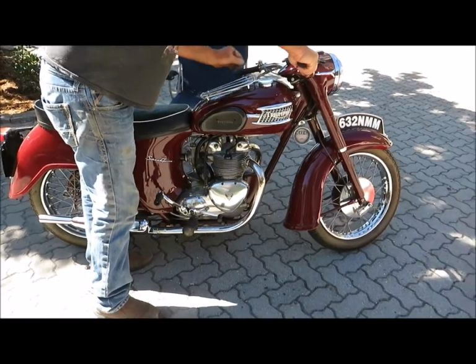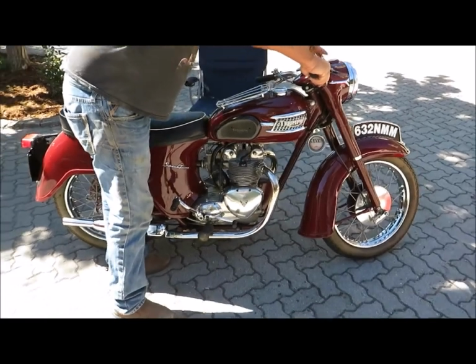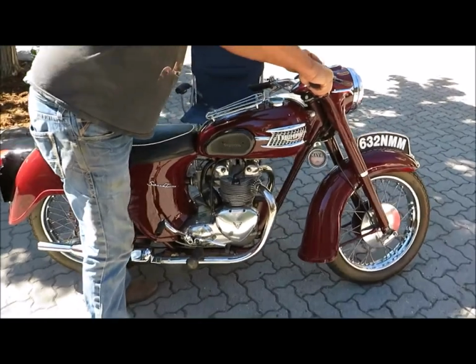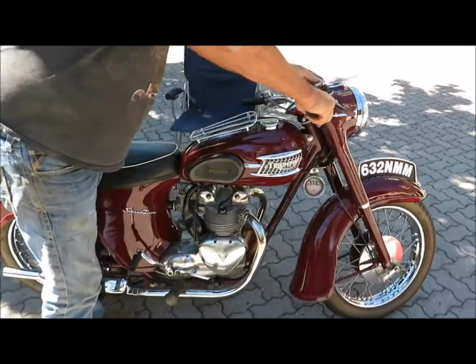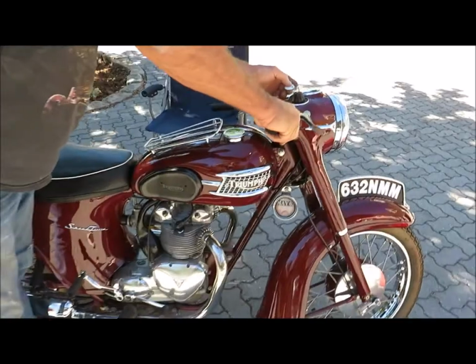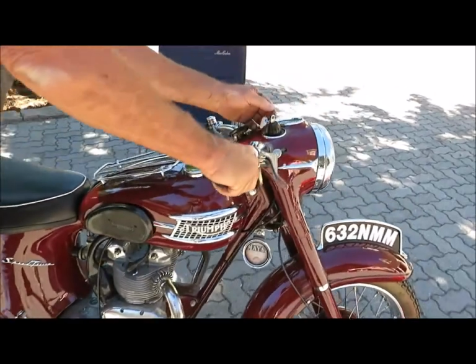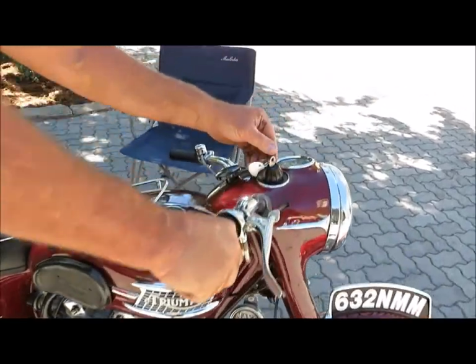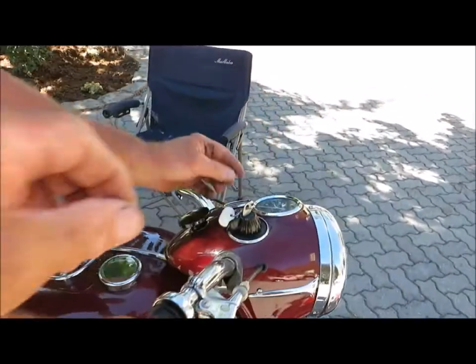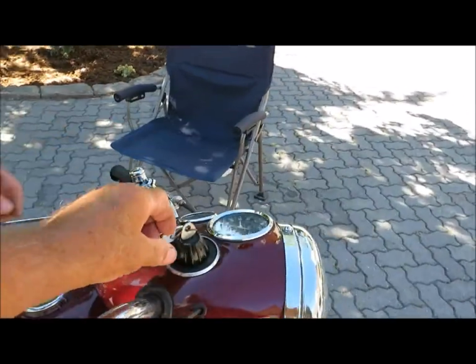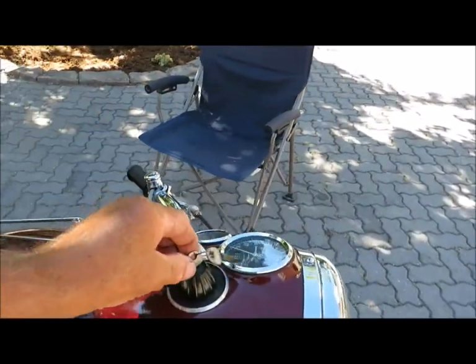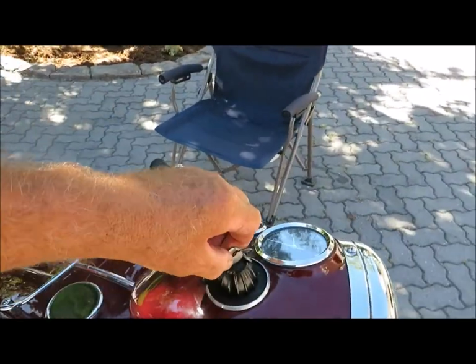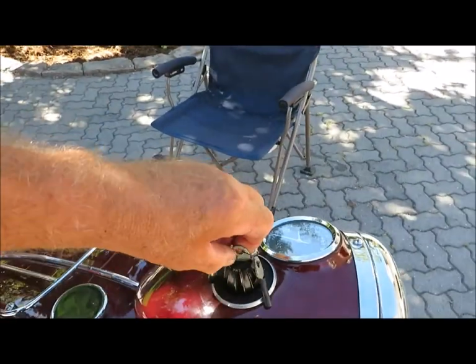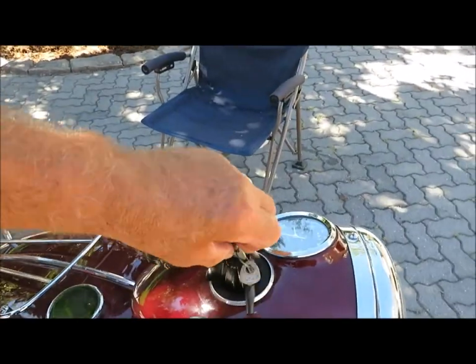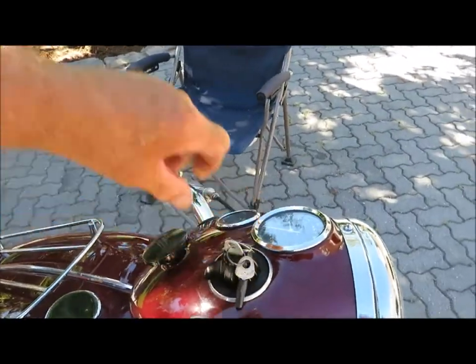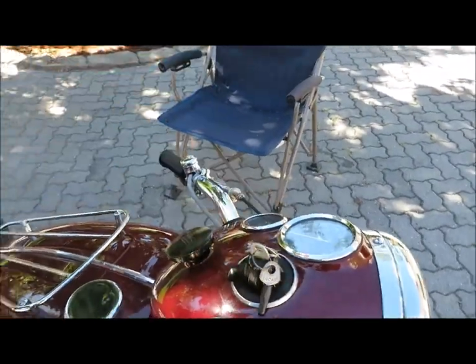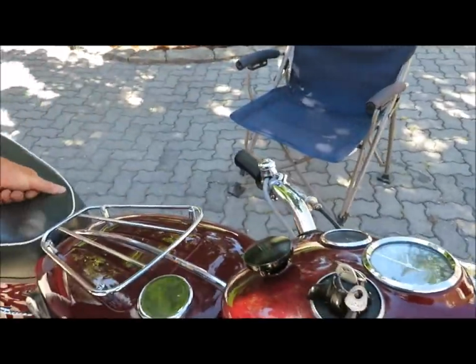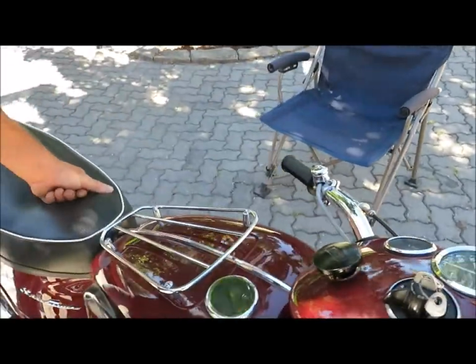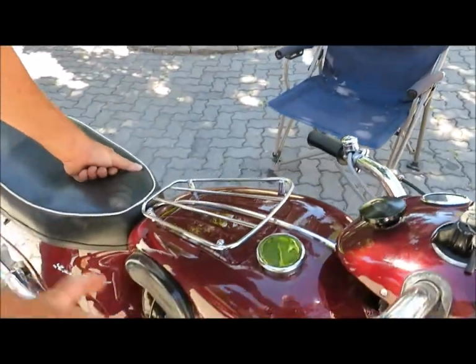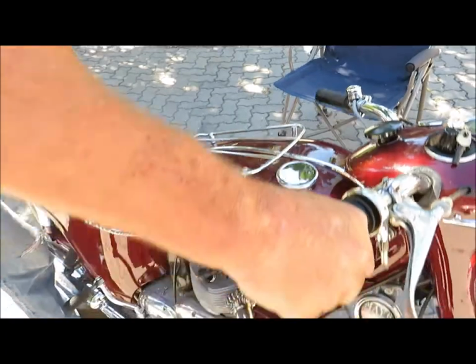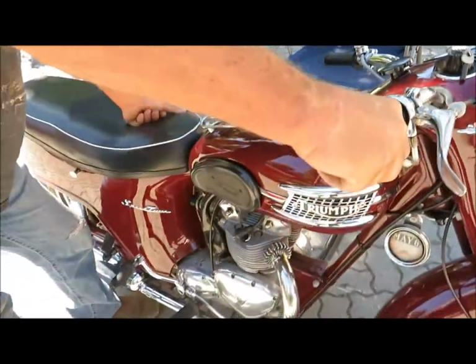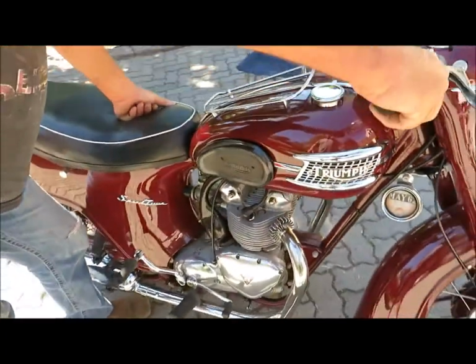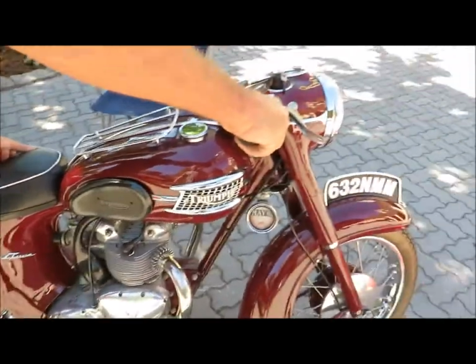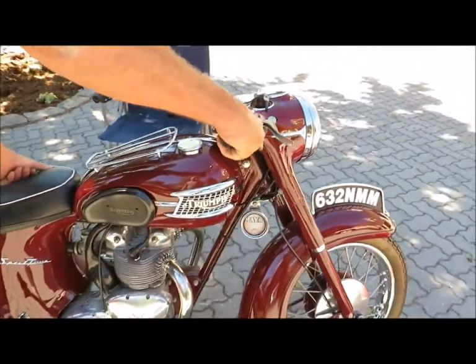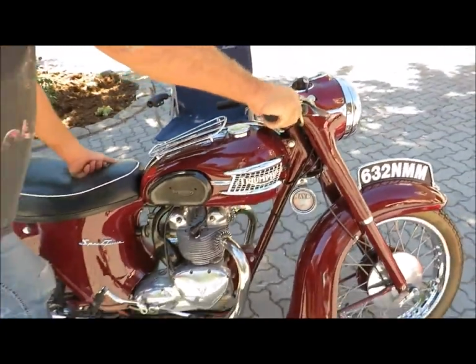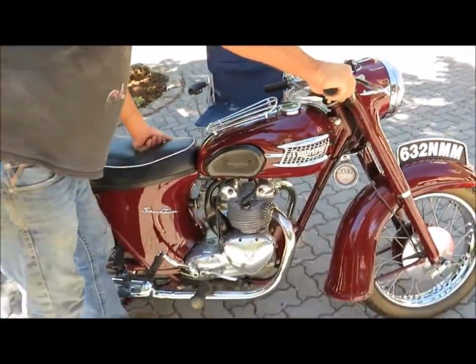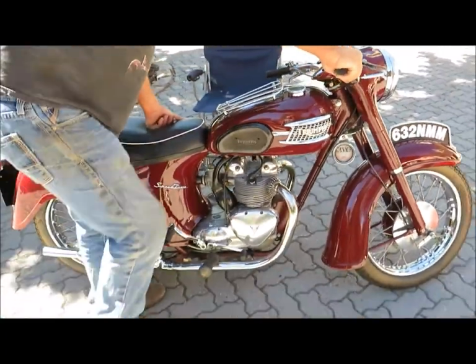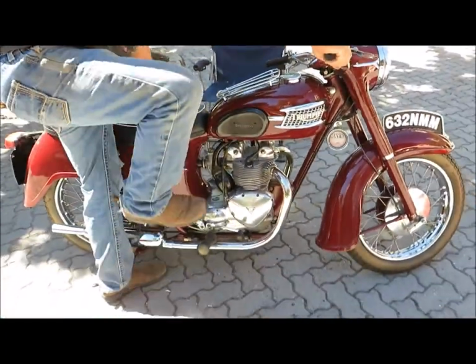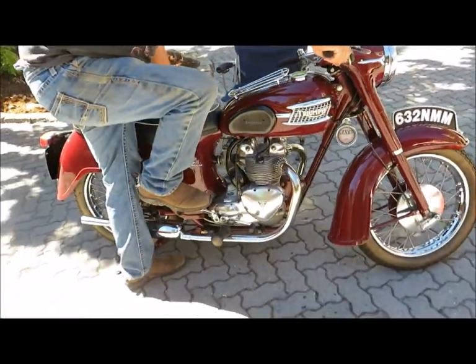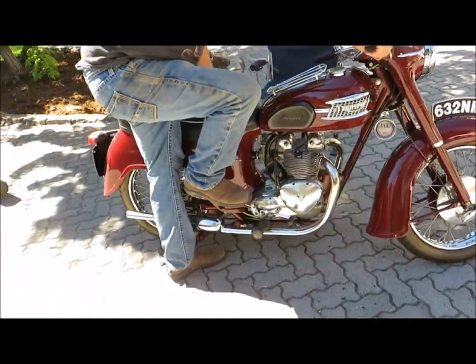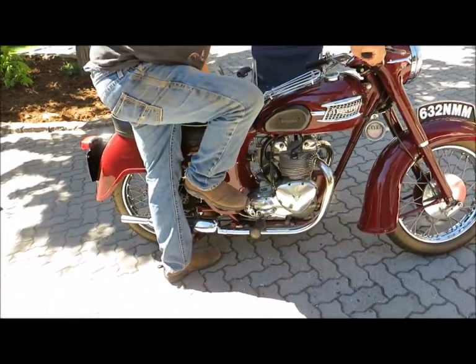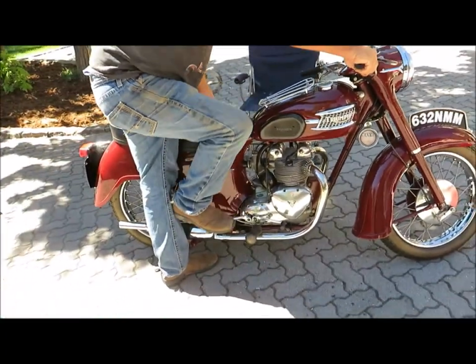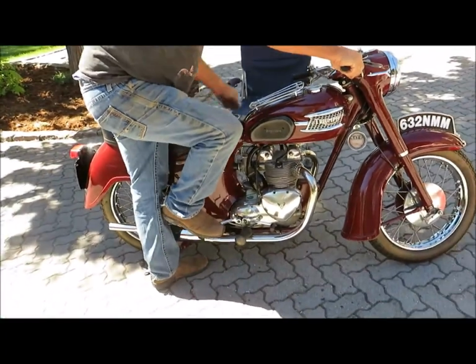Okay, cold start on the Triumph. Got to turn the ignition key all the way on like that. We already tickled it so it's got fuel. We just got it running real quick — let's see what happens.